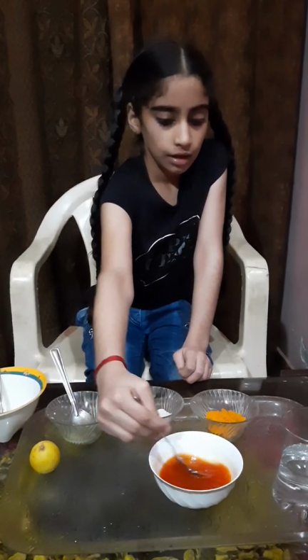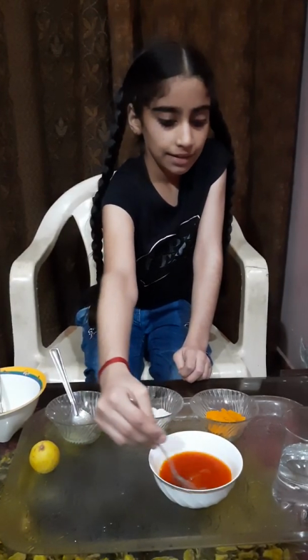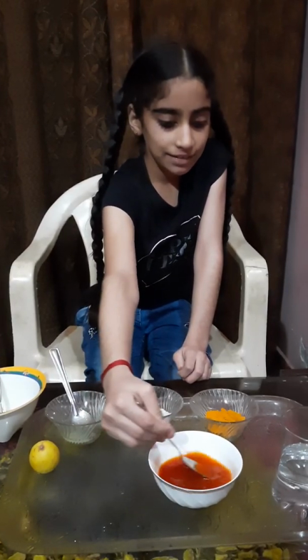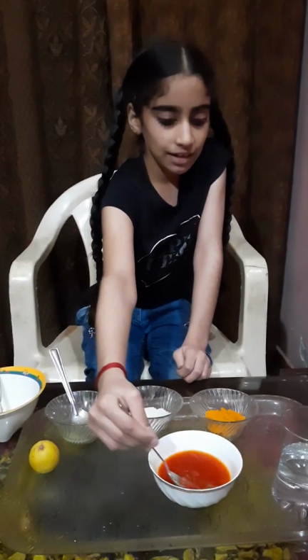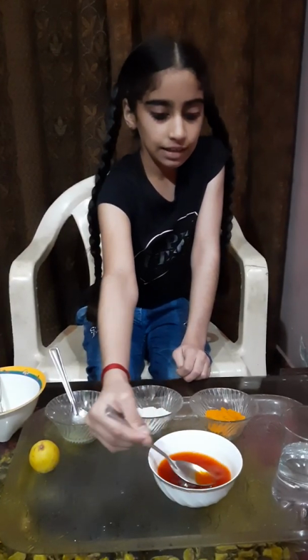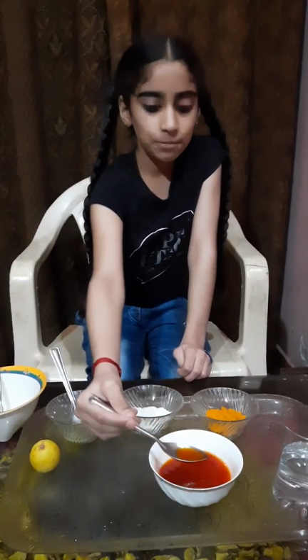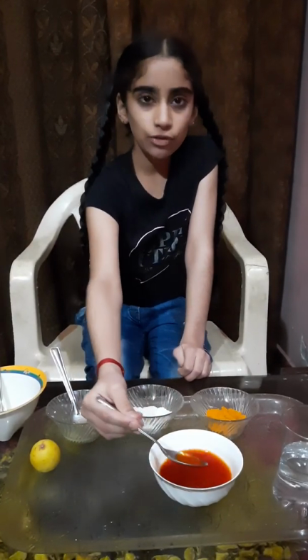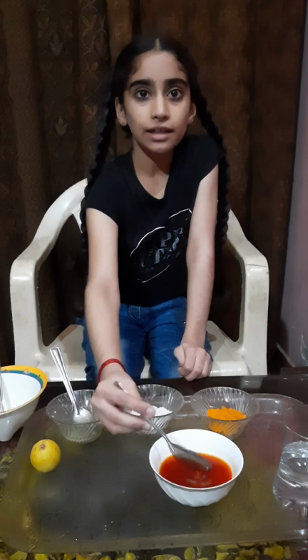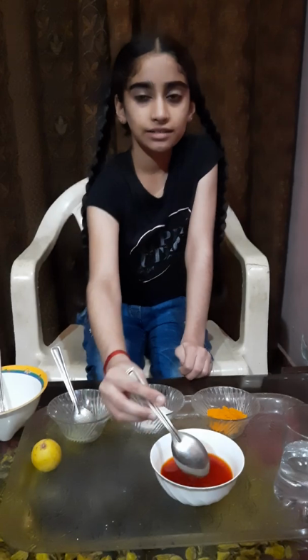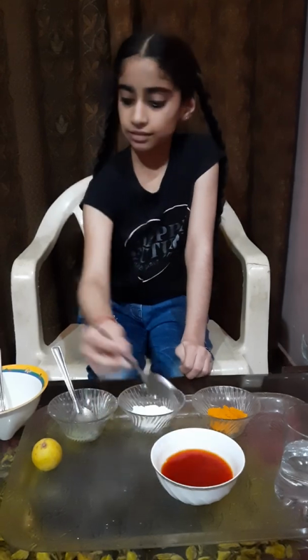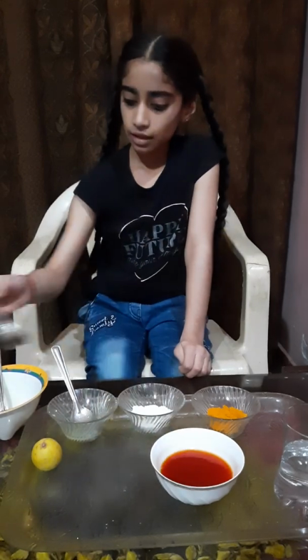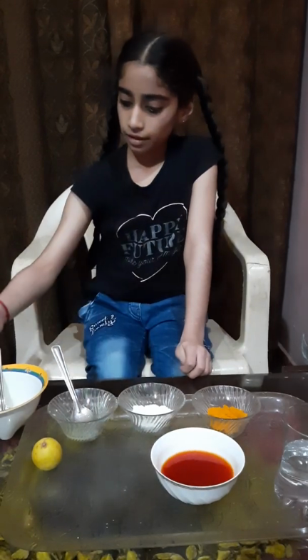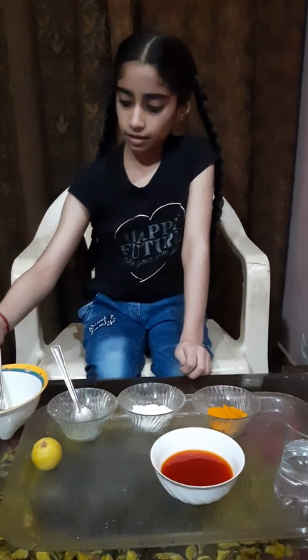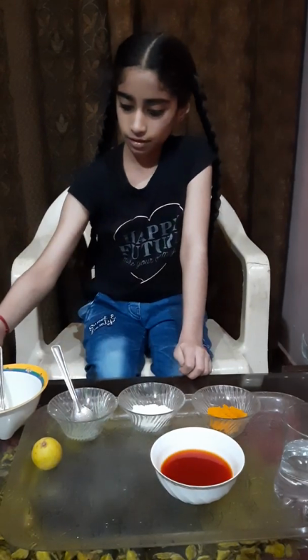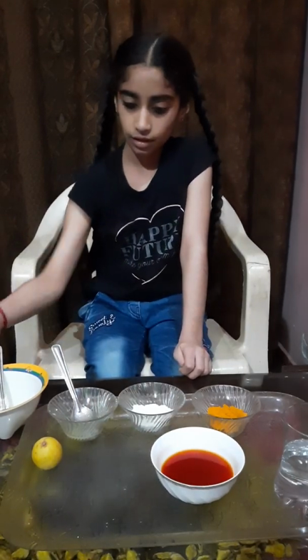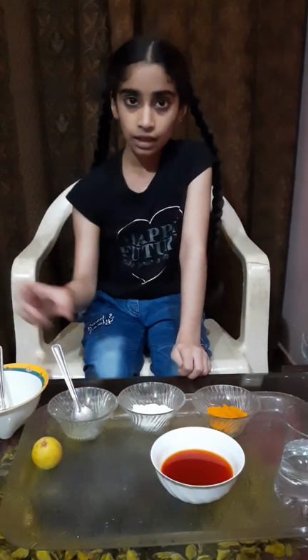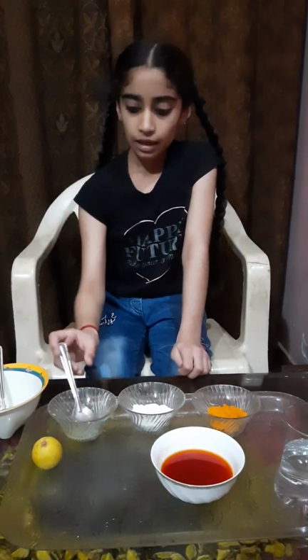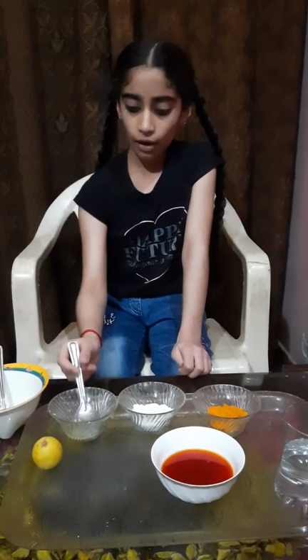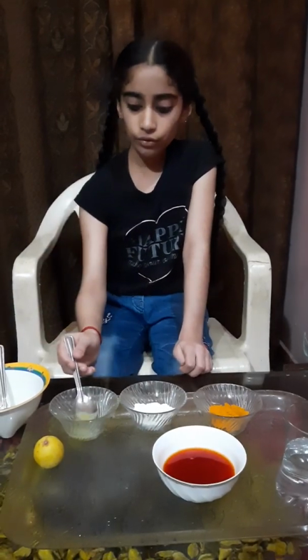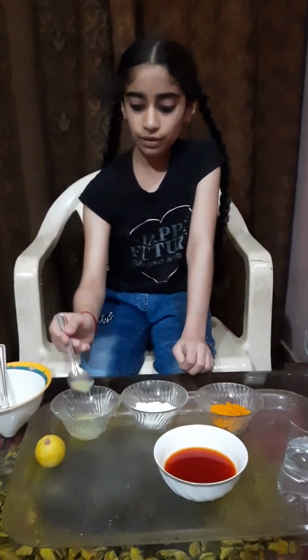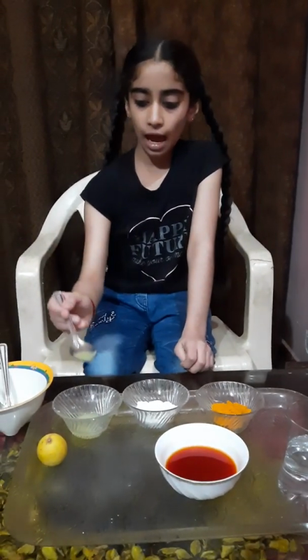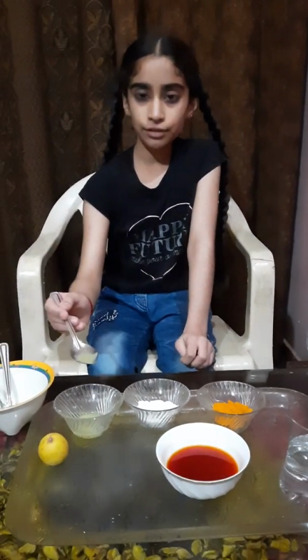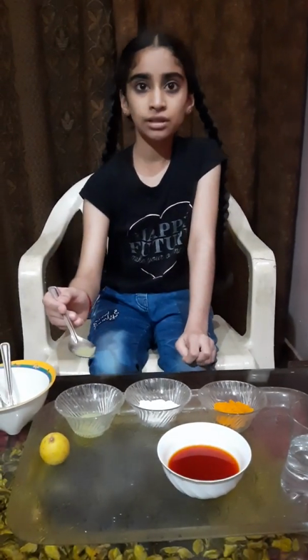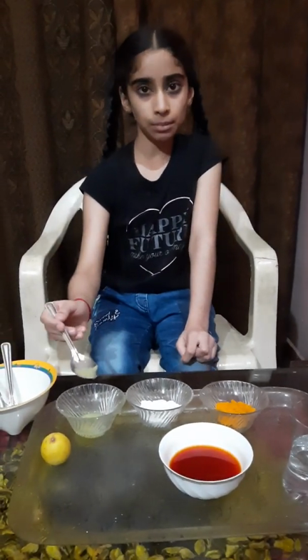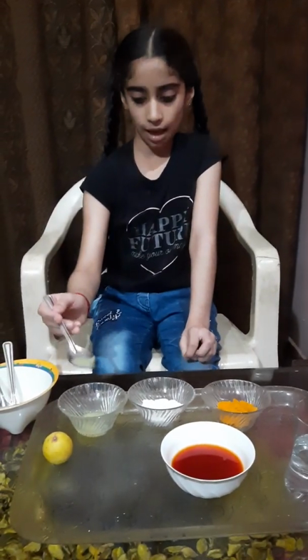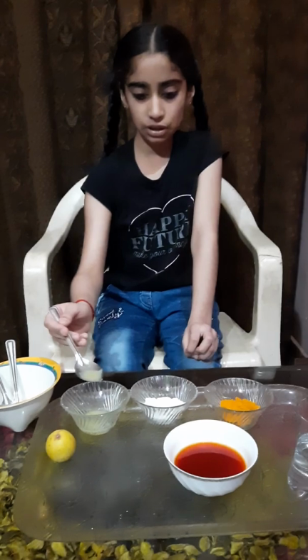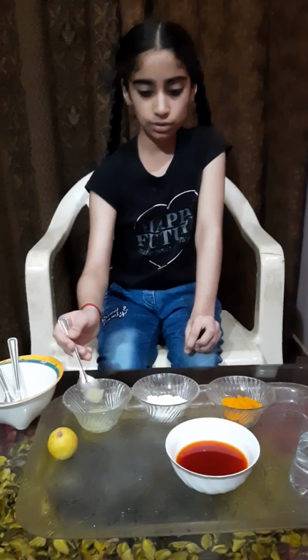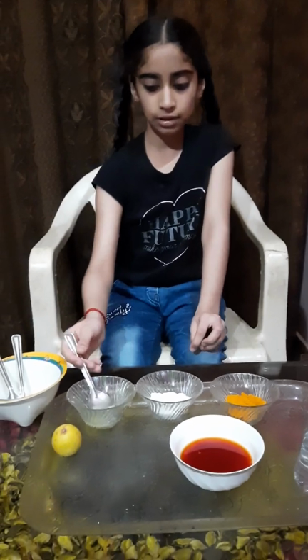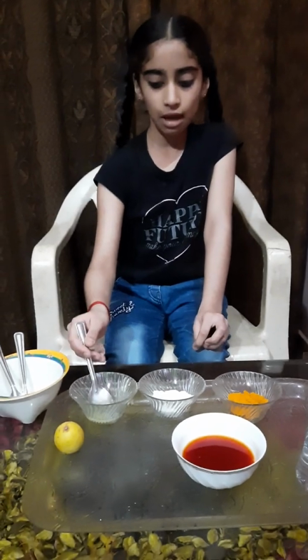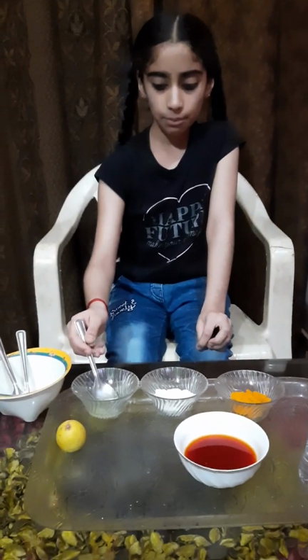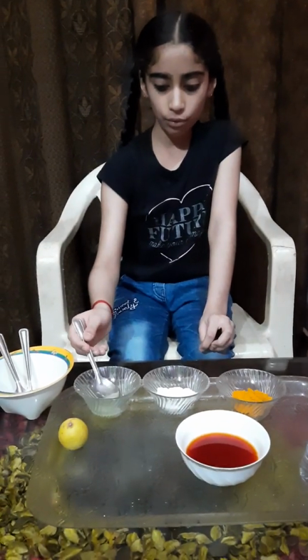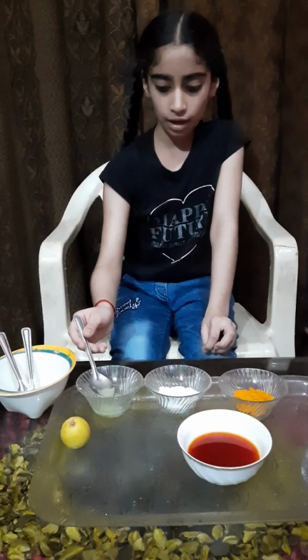Its color is brown-red. Now we will add some lemon juice in the brown-red water.